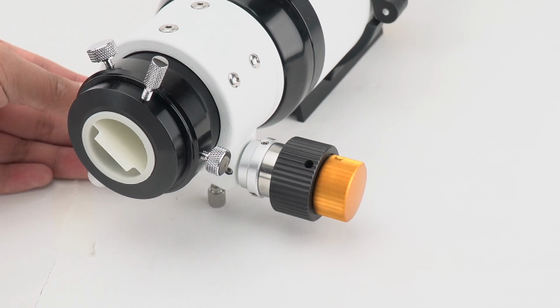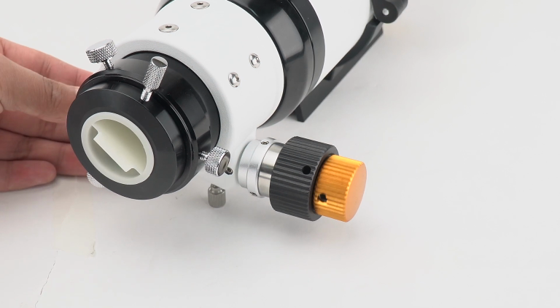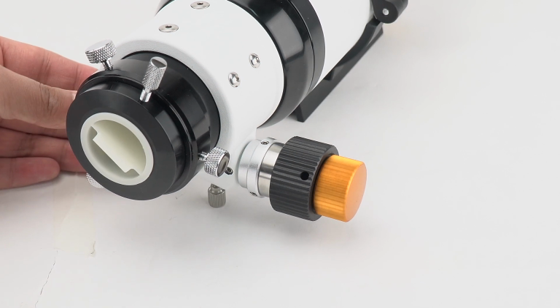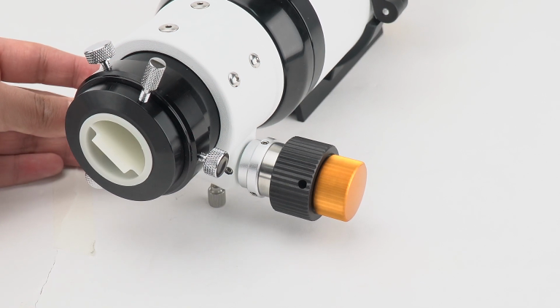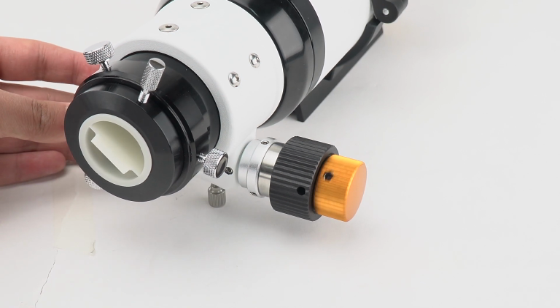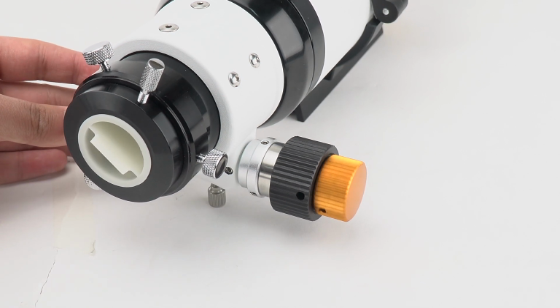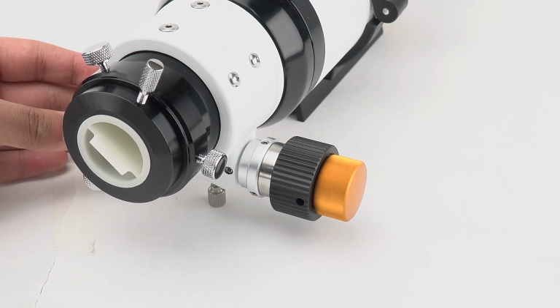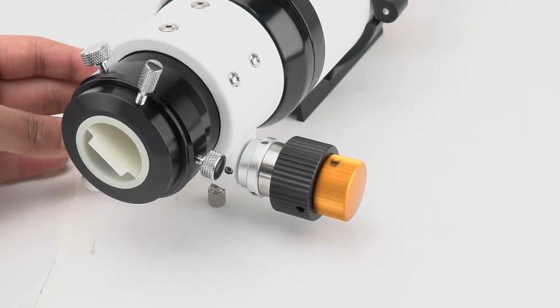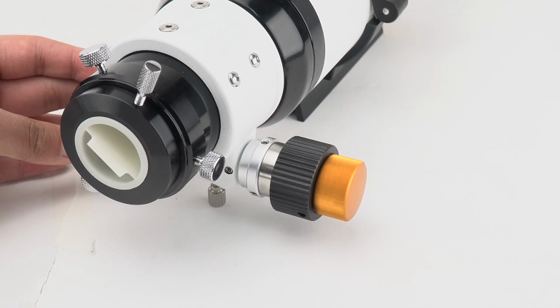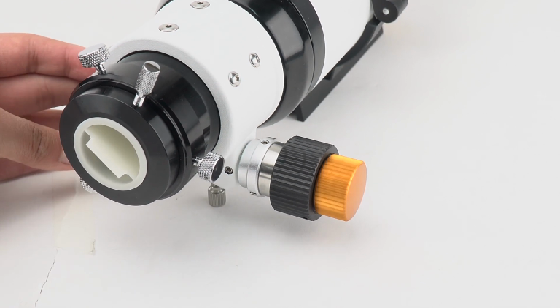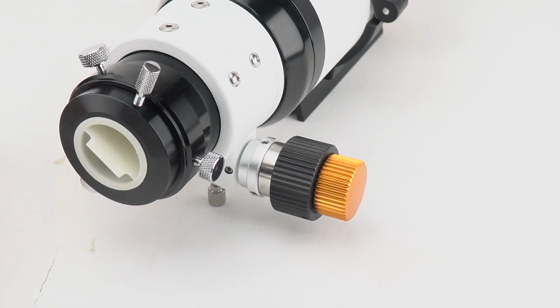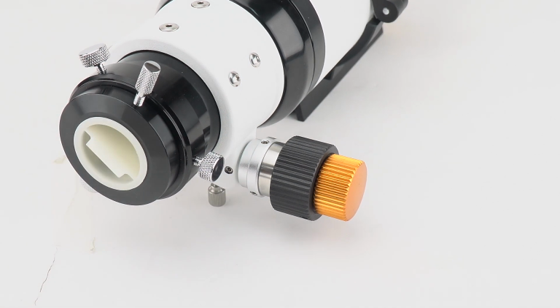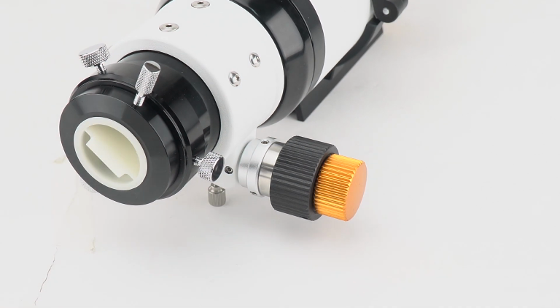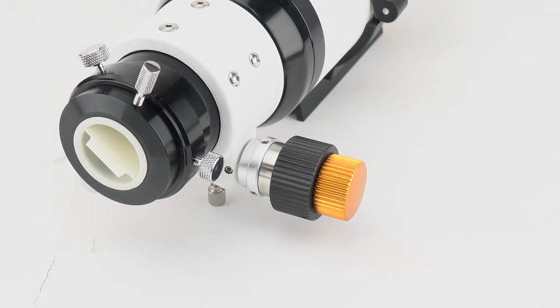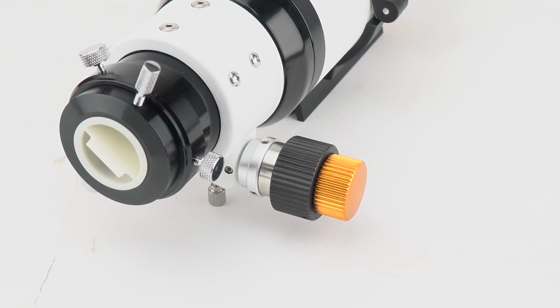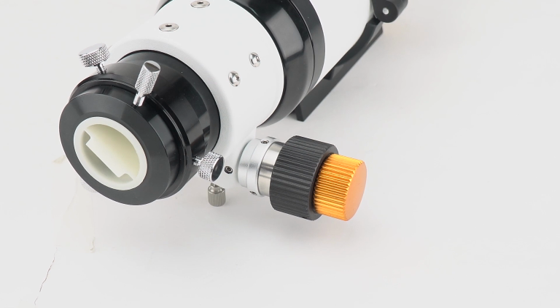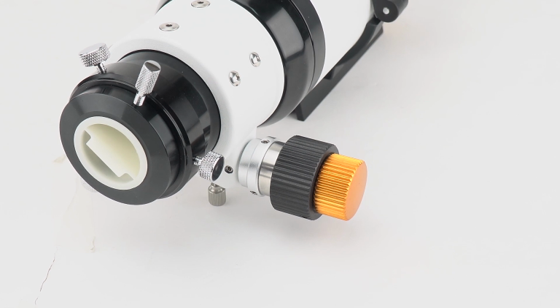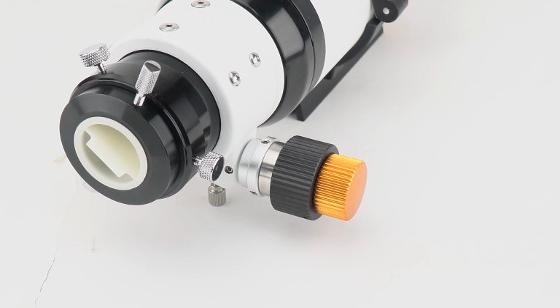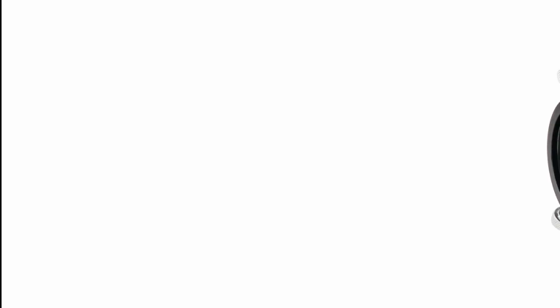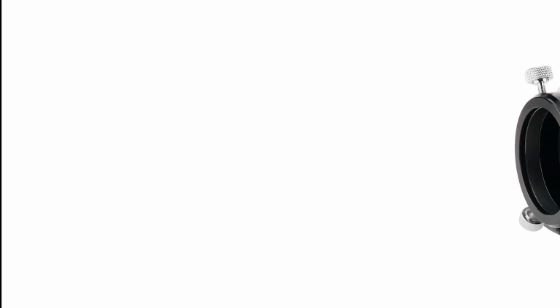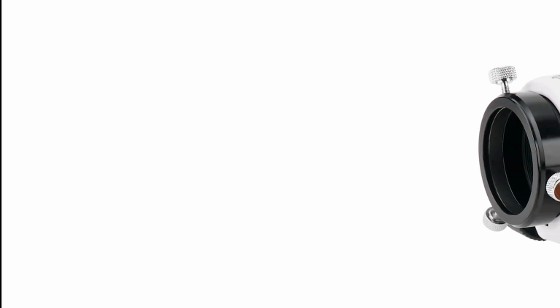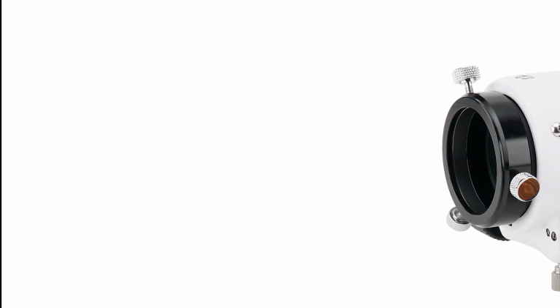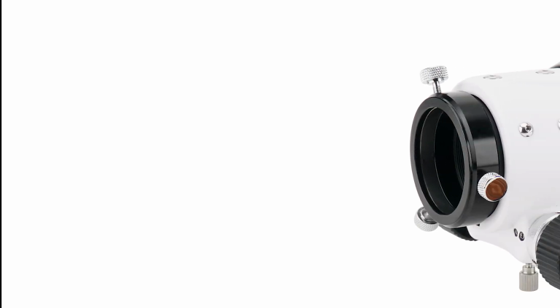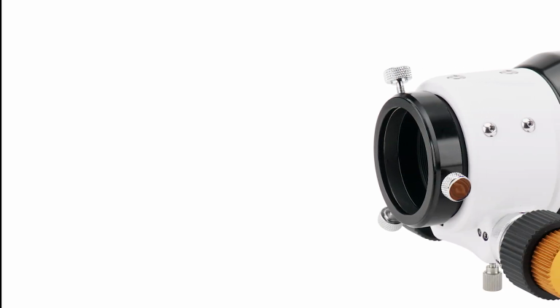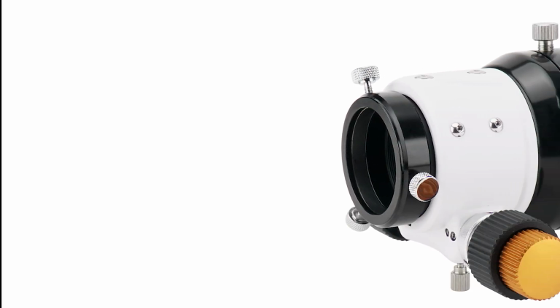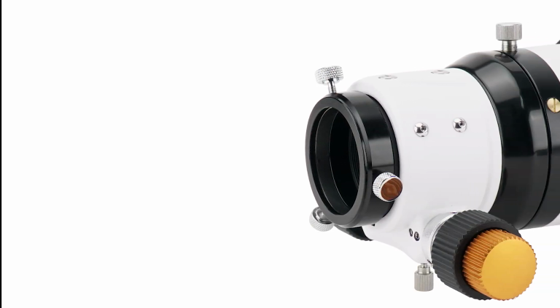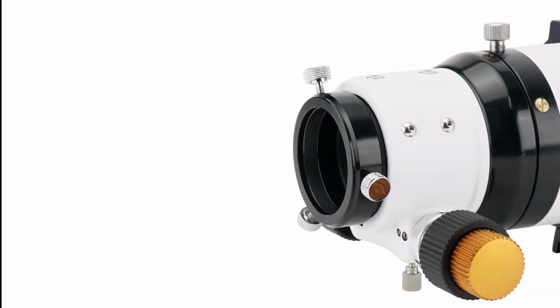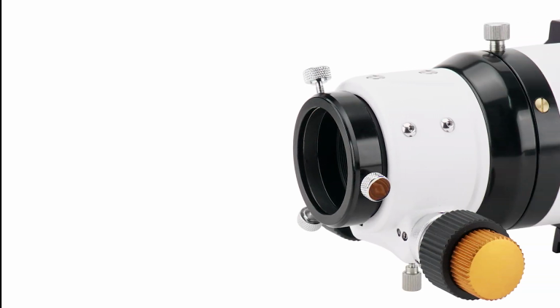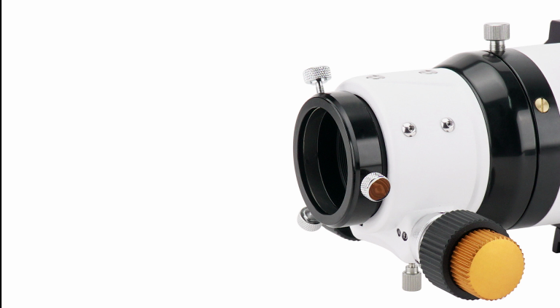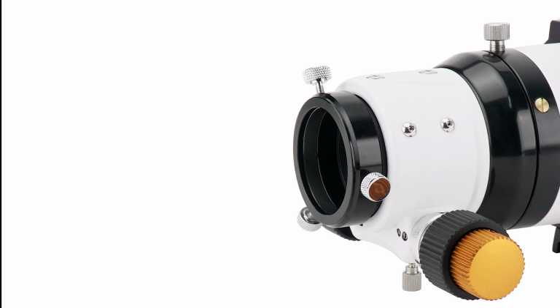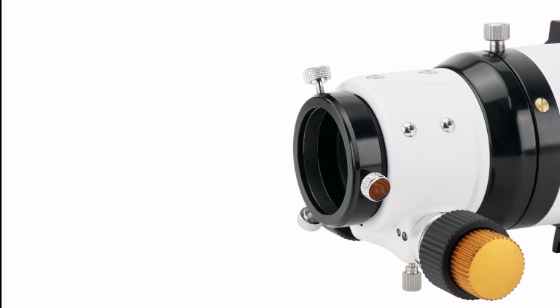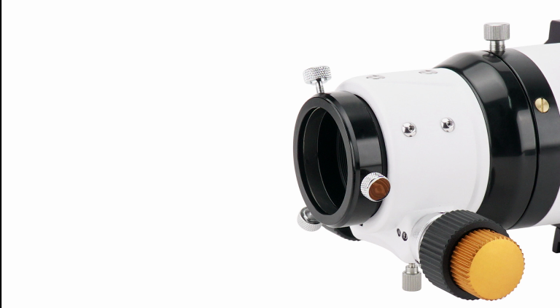The gear ratio is 1:10, which makes it easy to achieve accurate focus. It has a 2-inch focus hole, coming with a 2-inch to 1.25-inch adapter.